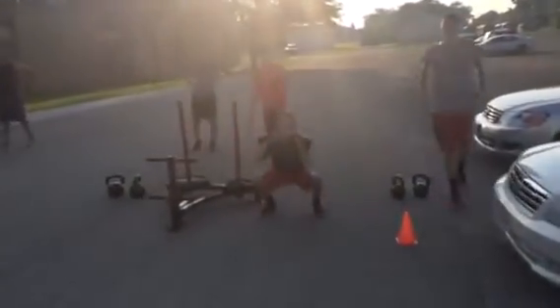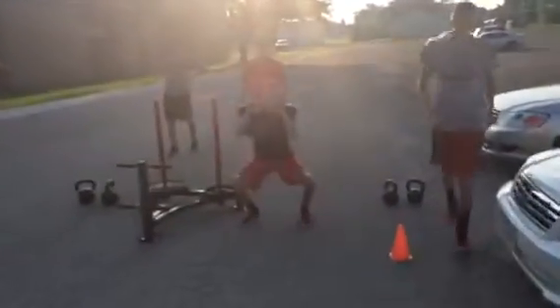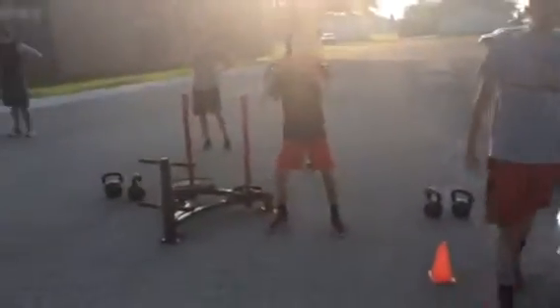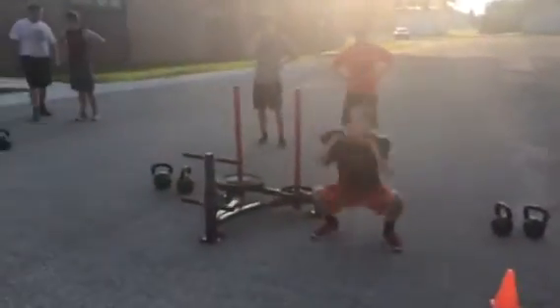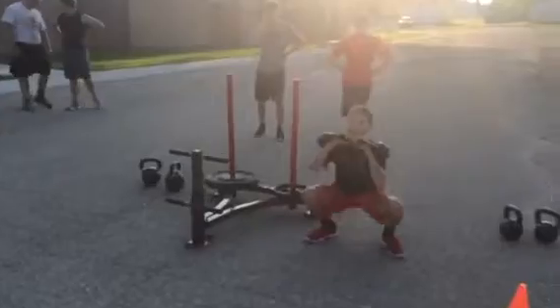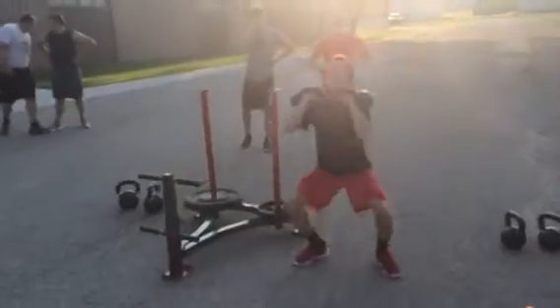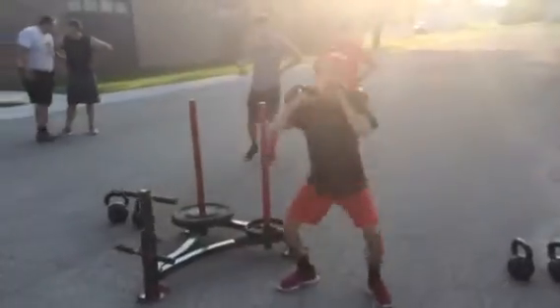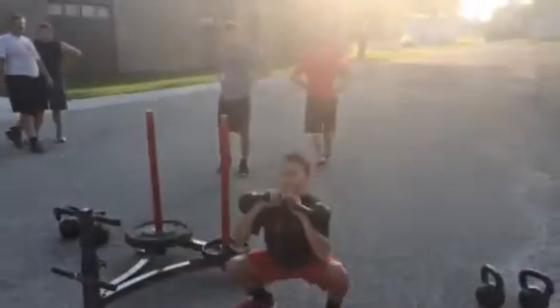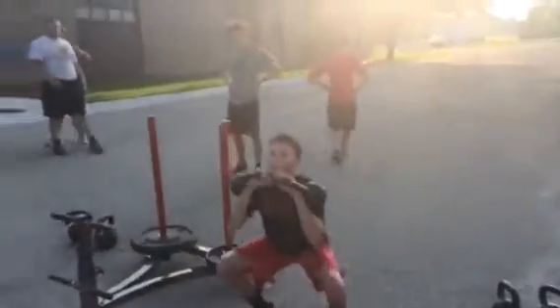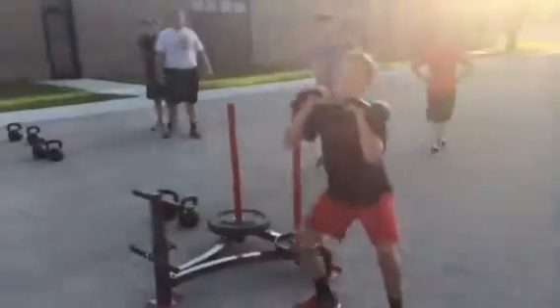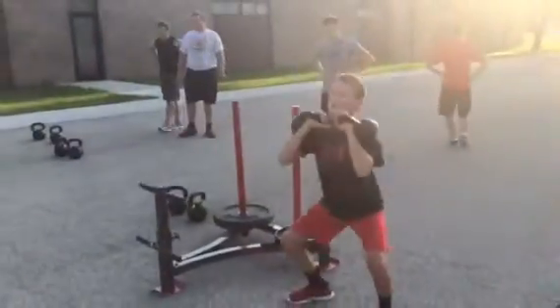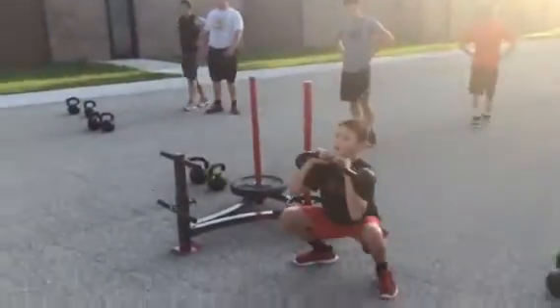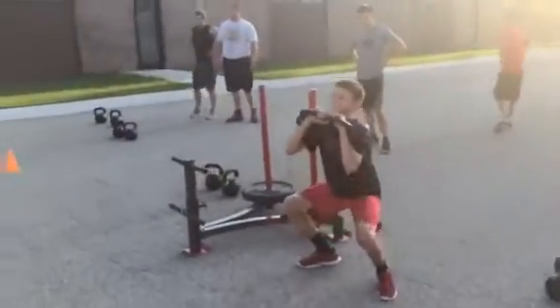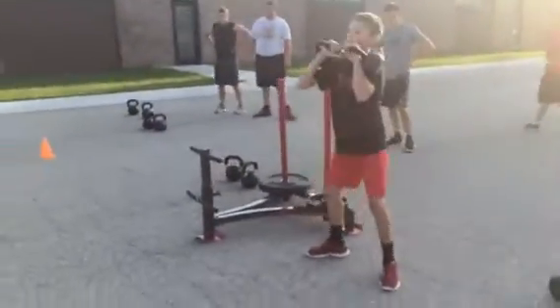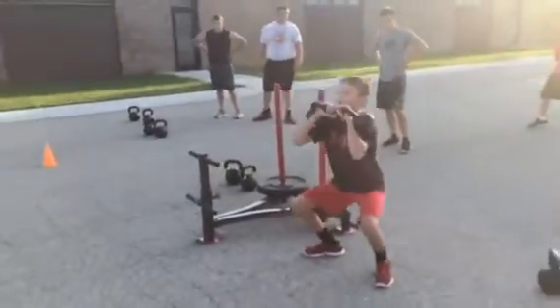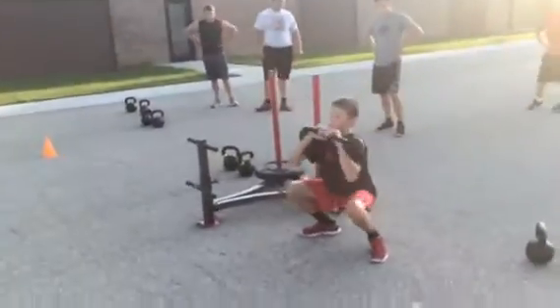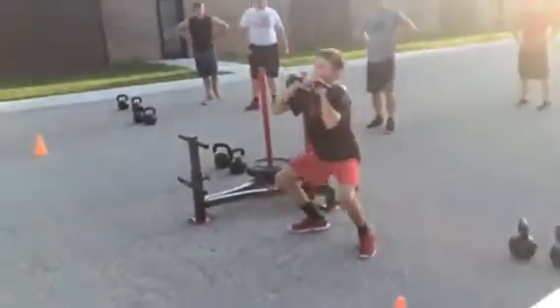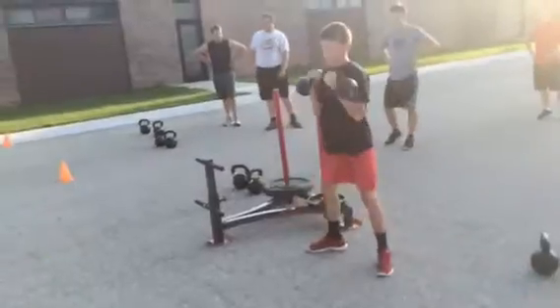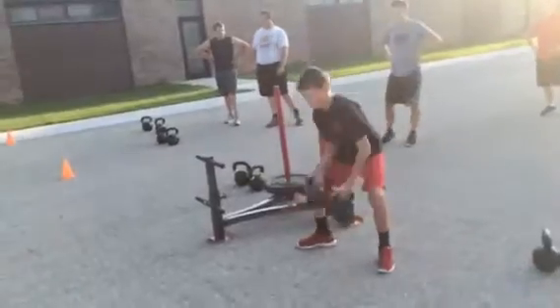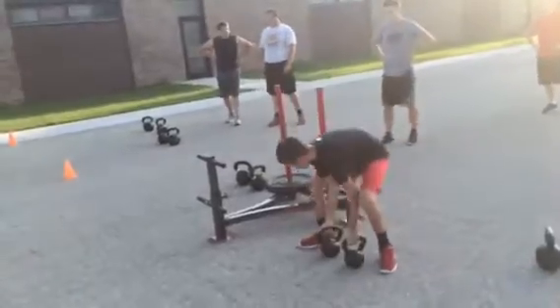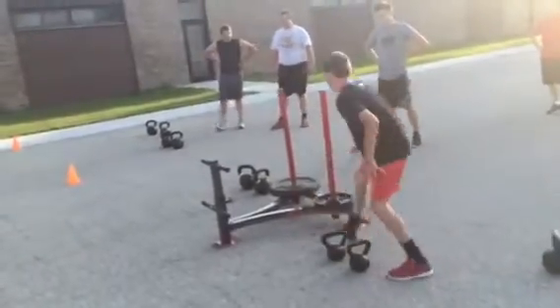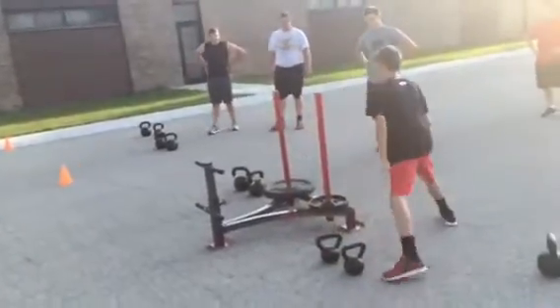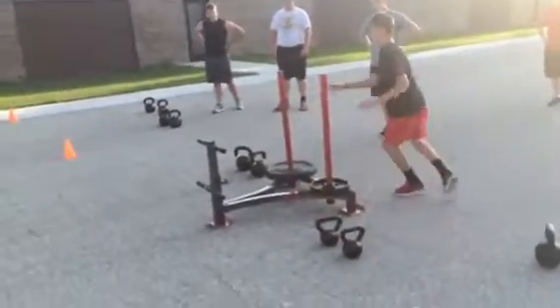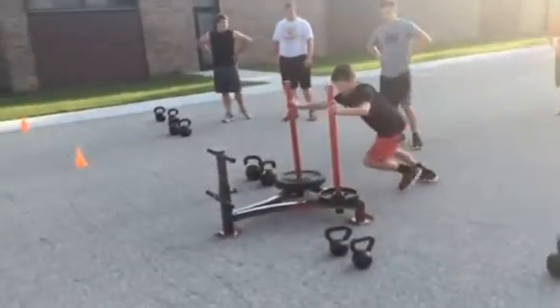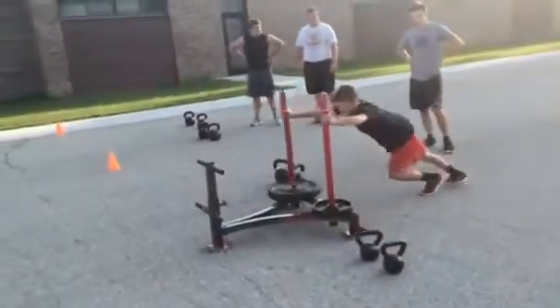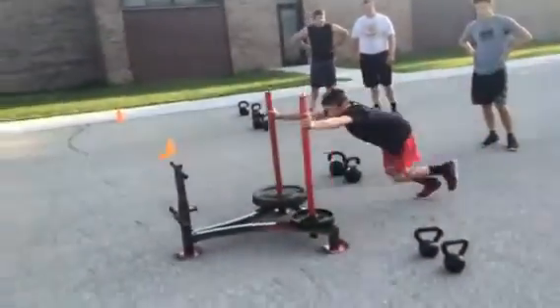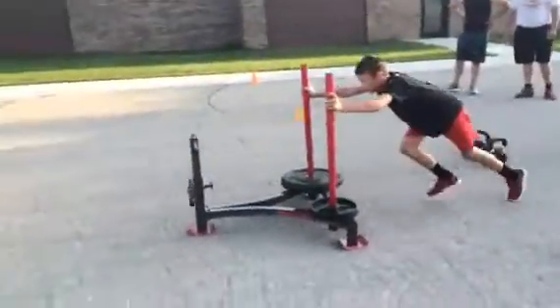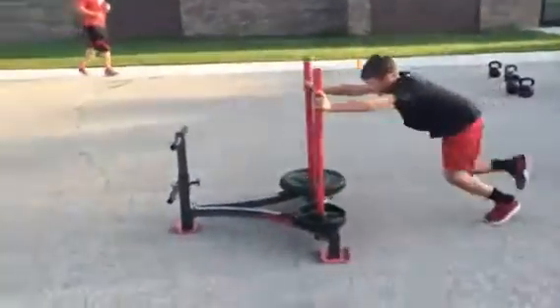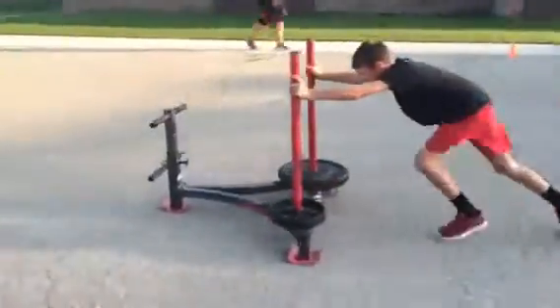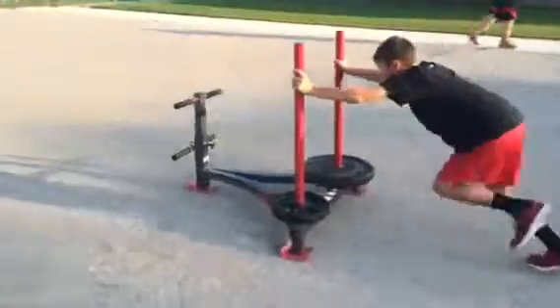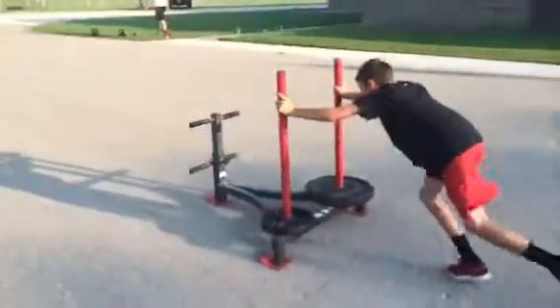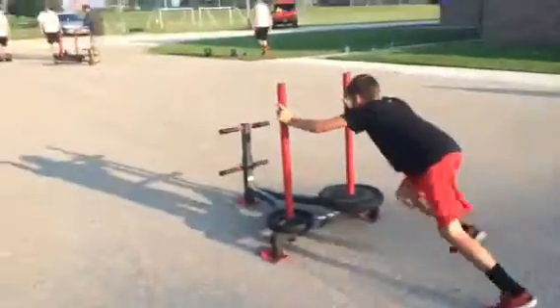There you go. Nice and easy, Hennings. Good. Don't bounce. Under control. Under control. Throw him through. Back up. Here we go. Hips under. Chest up. Drive knees and toes. Grab knees and toes. Let's go.